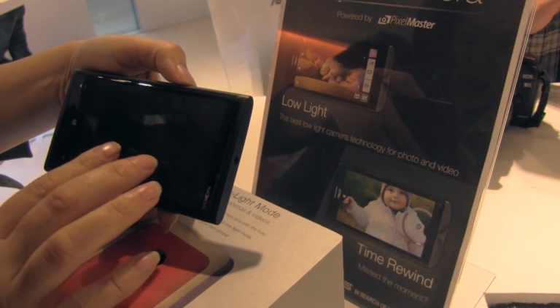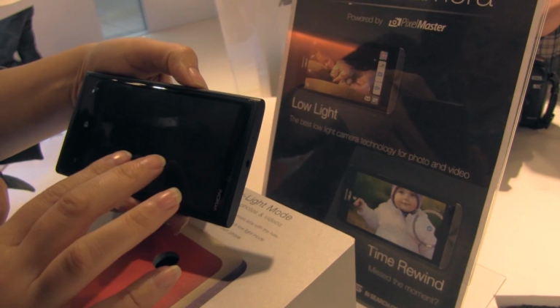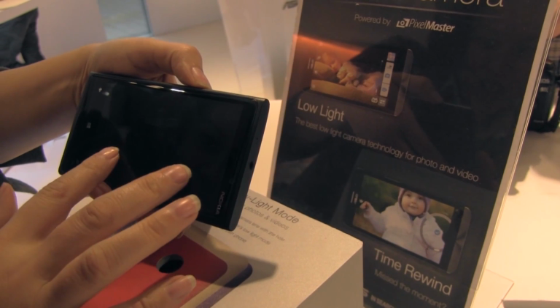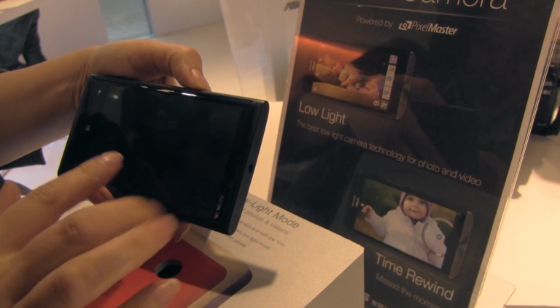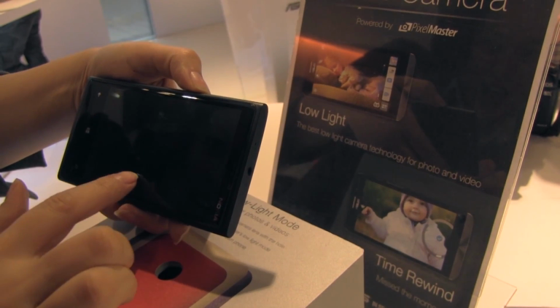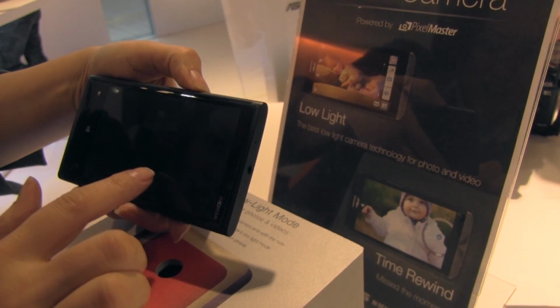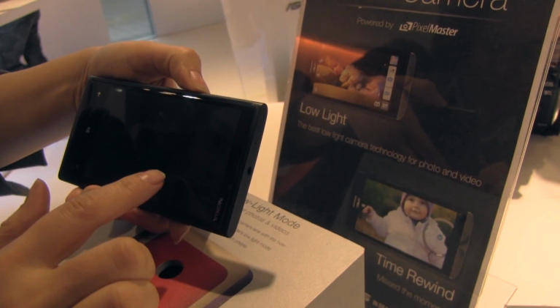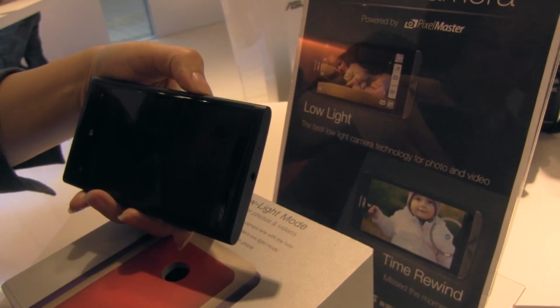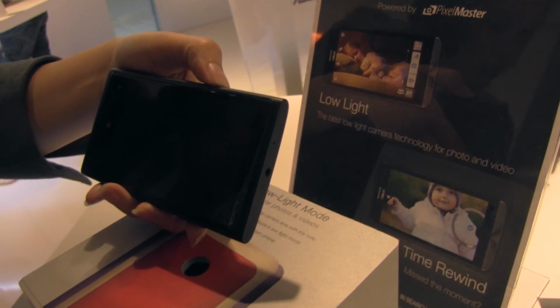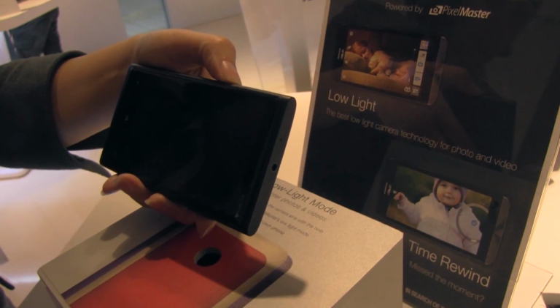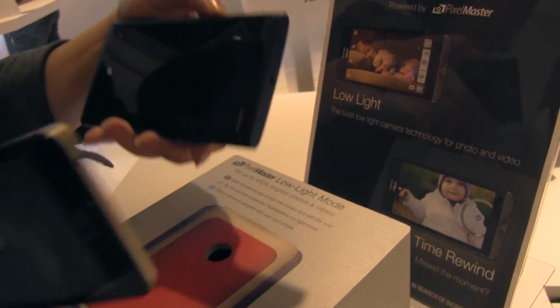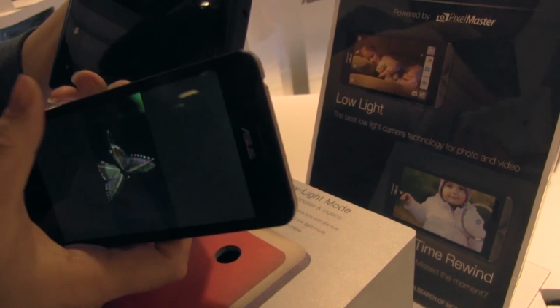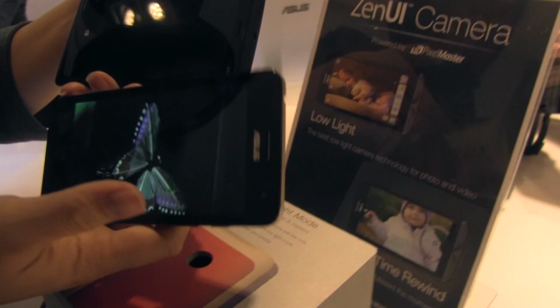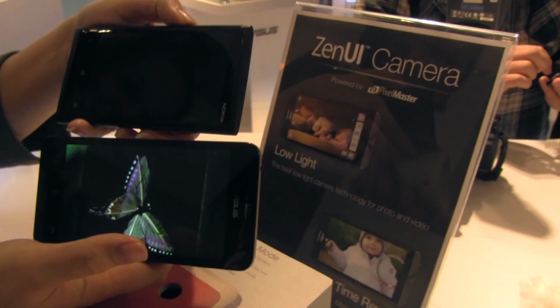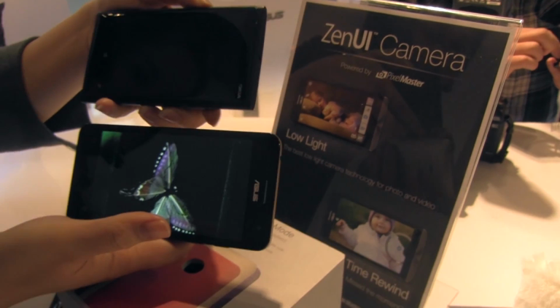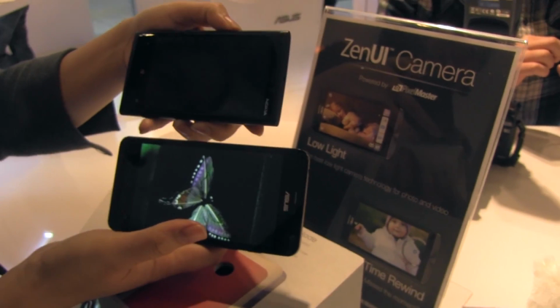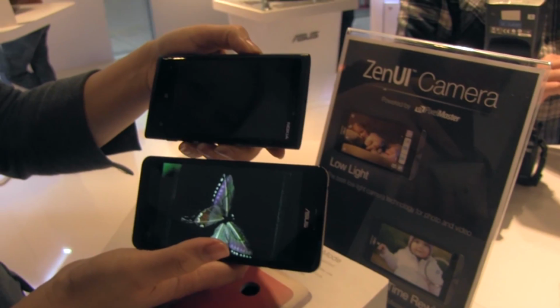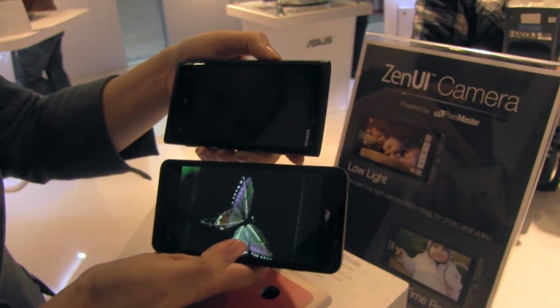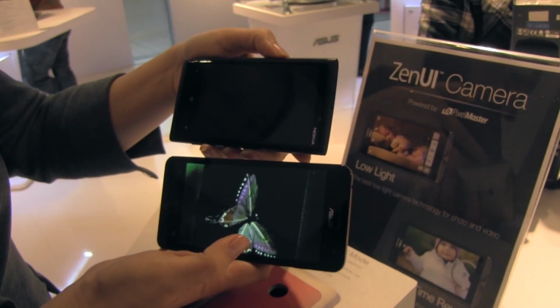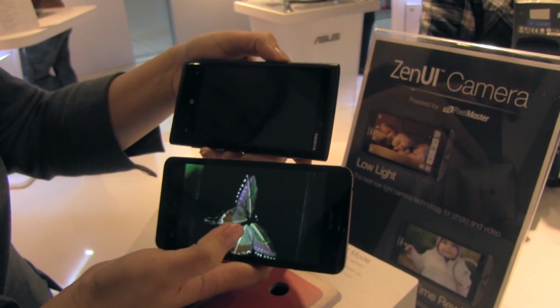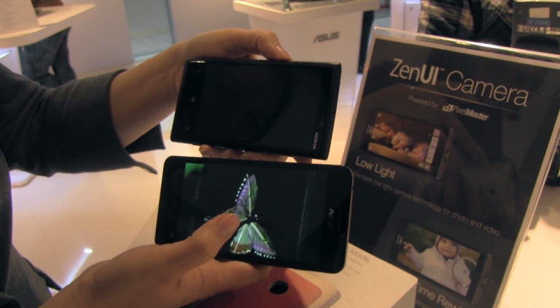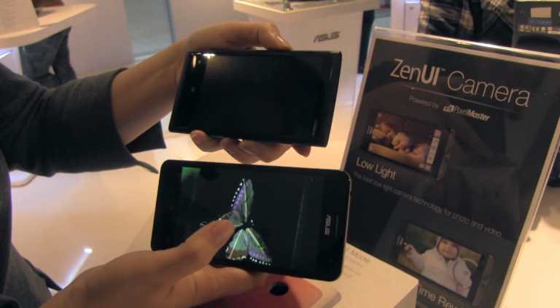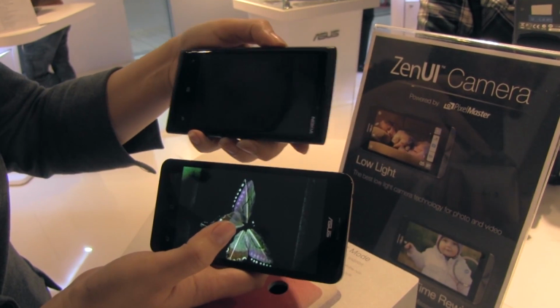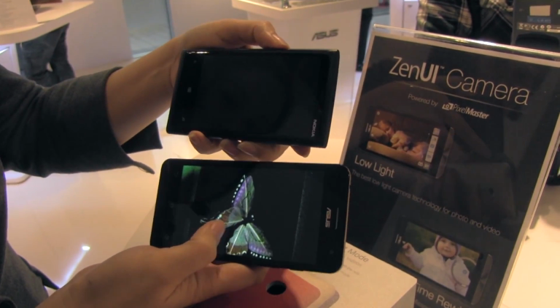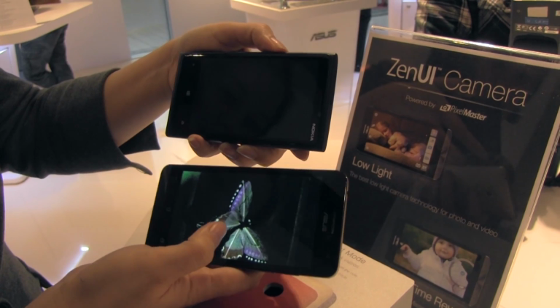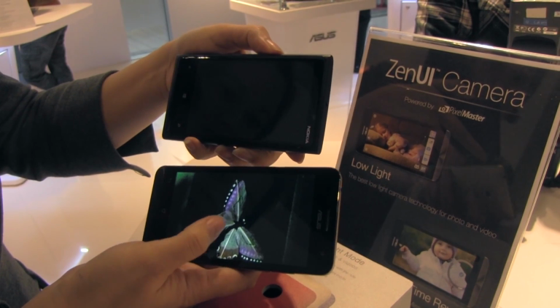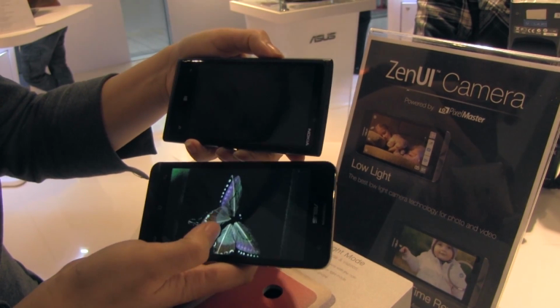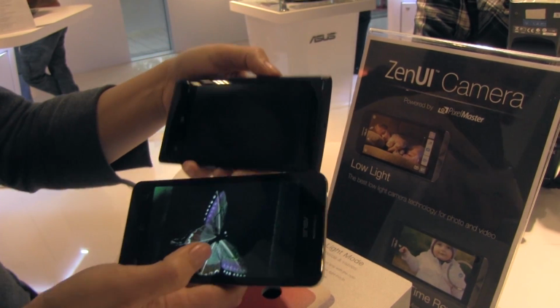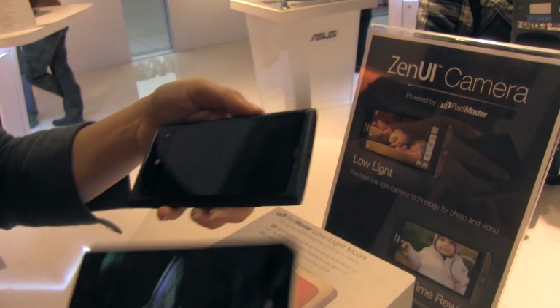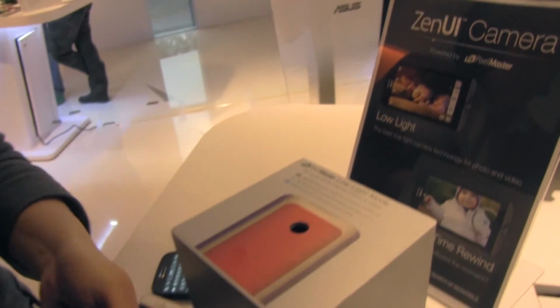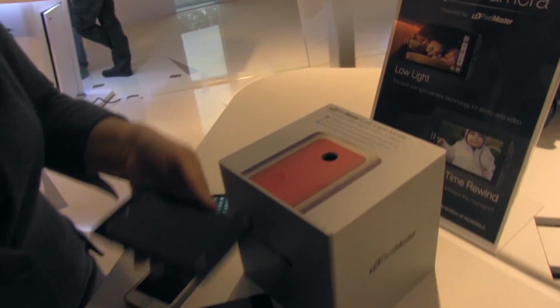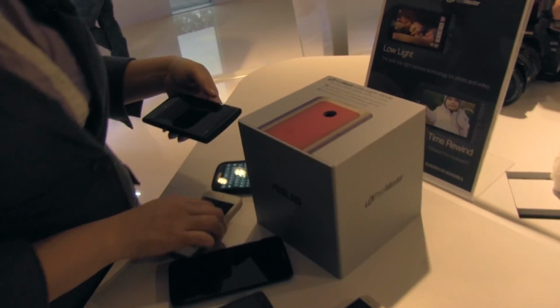You can kind of see that it got — let's do a side by side. That's quite funny. This is probably the best low light camera on the market, and that's the difference. So let's just do one more.